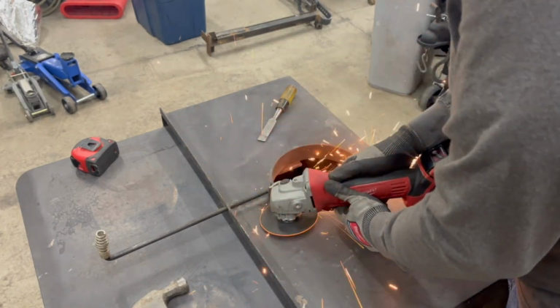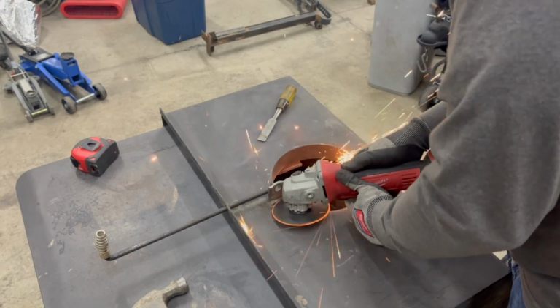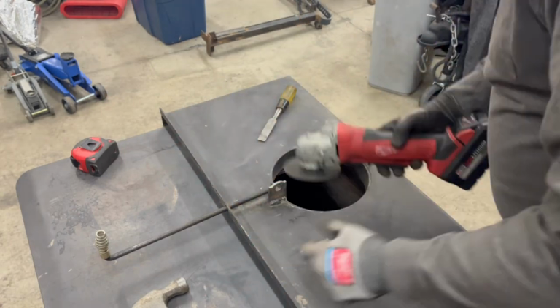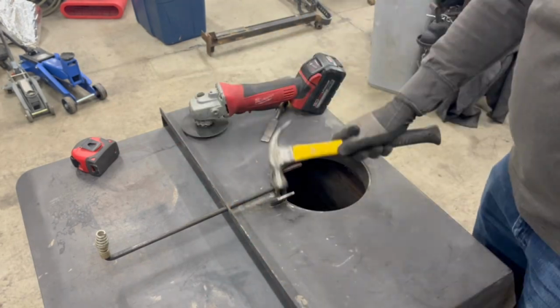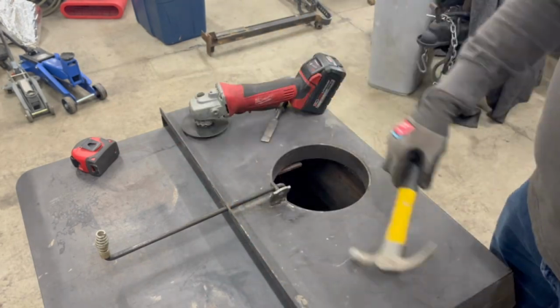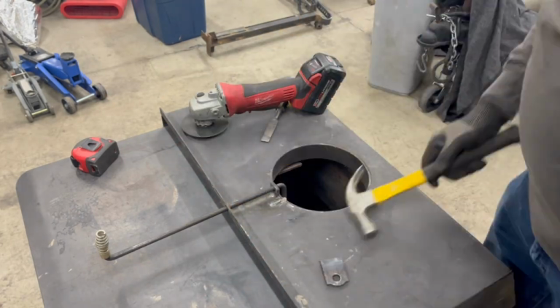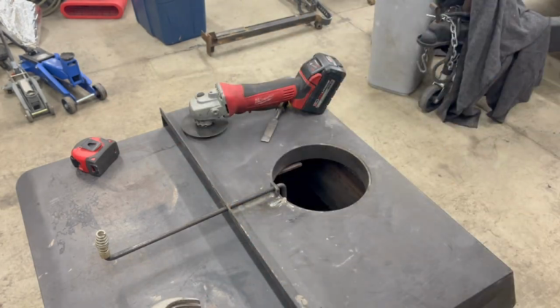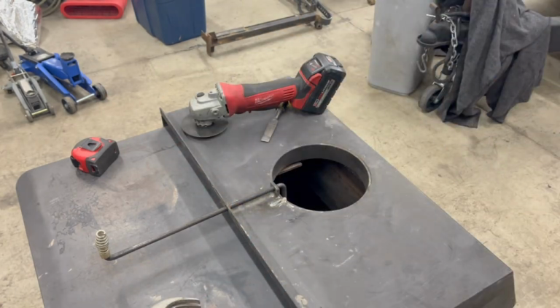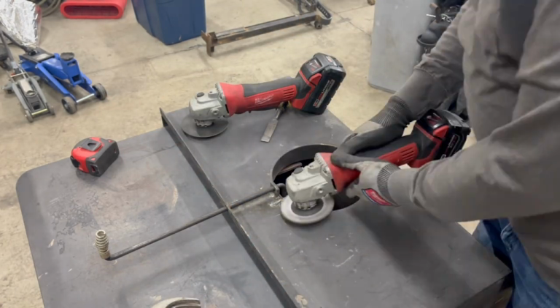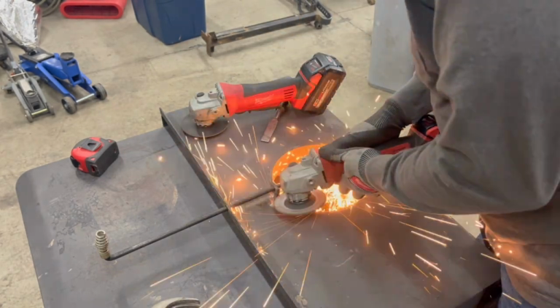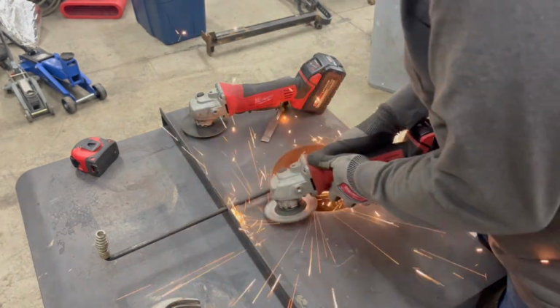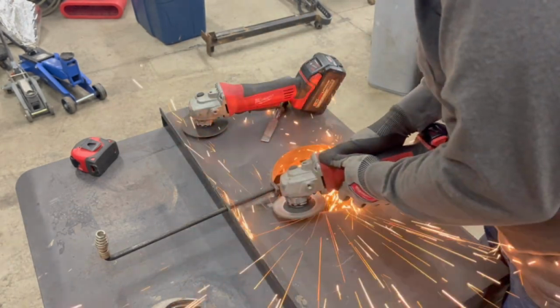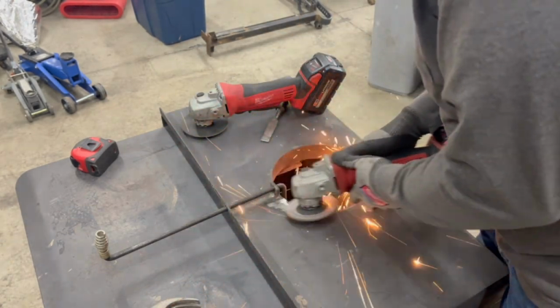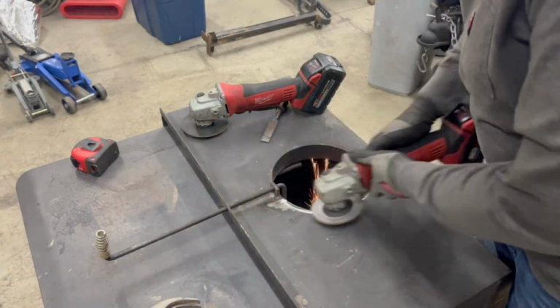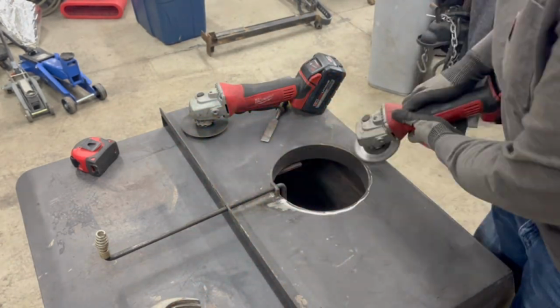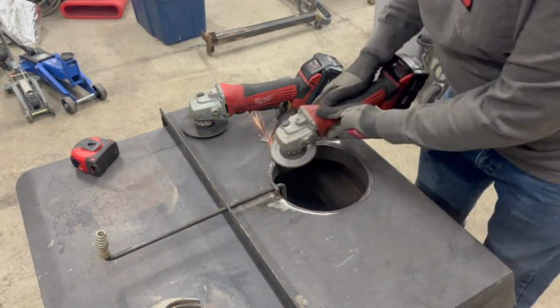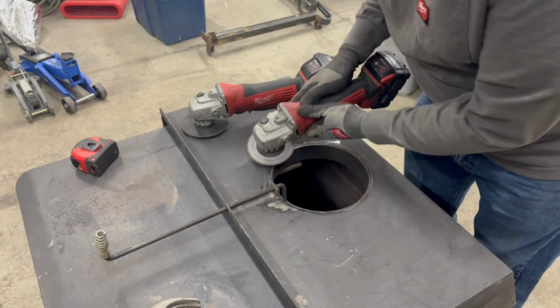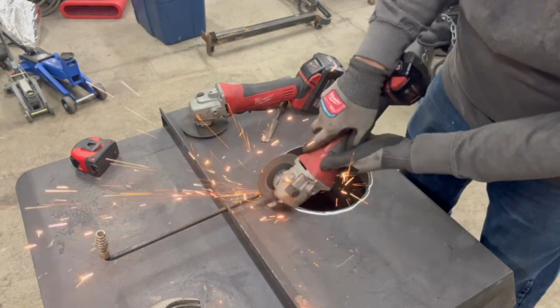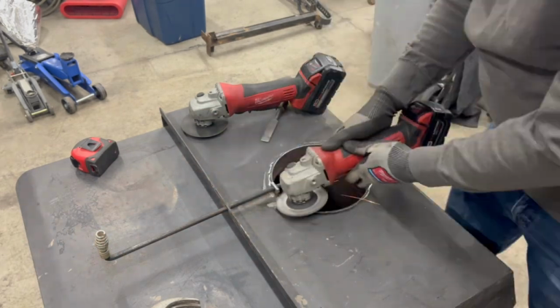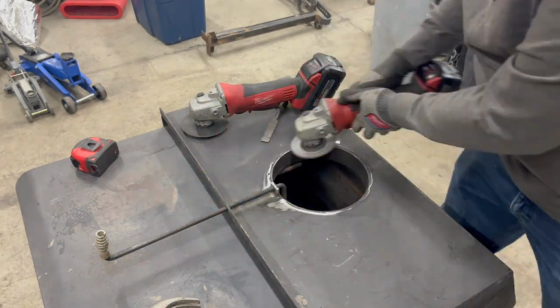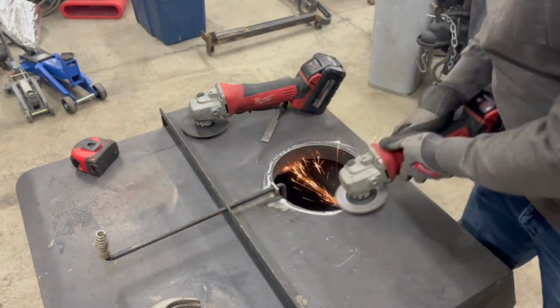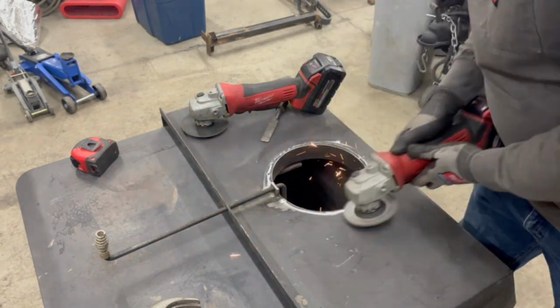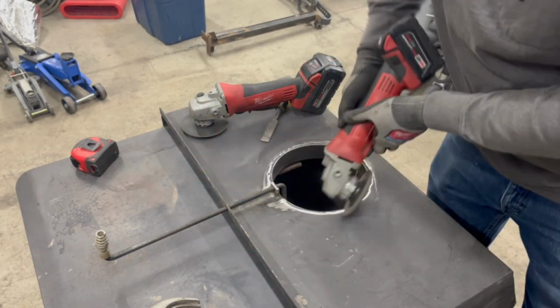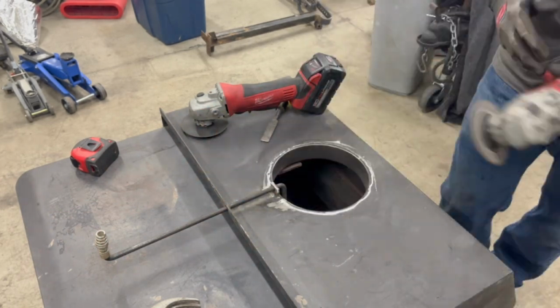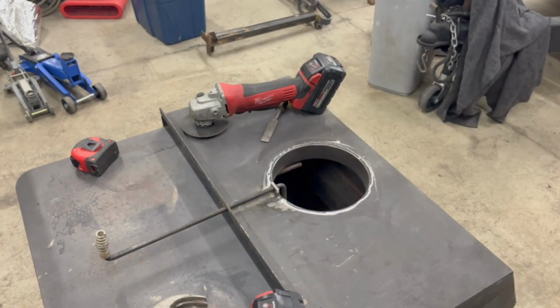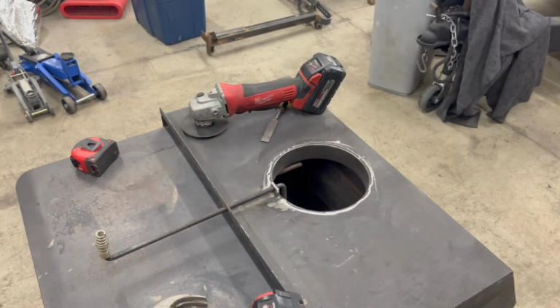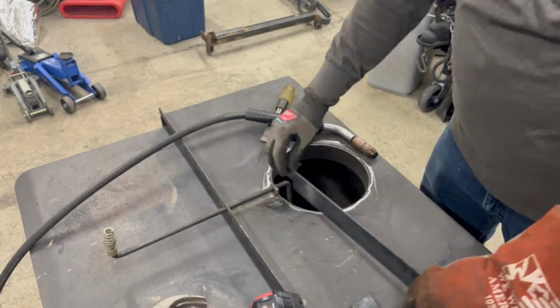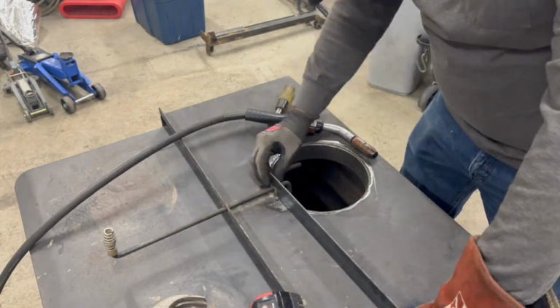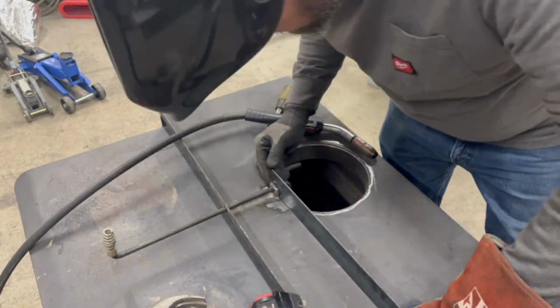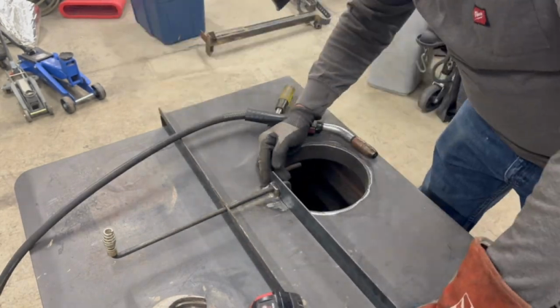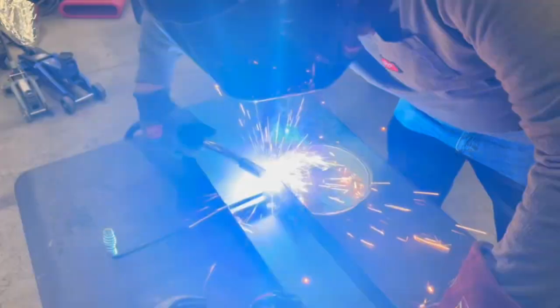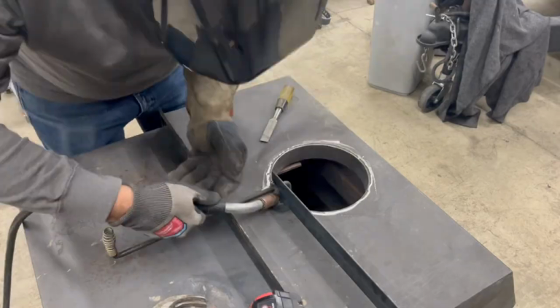Just getting it cleaned up here, sanding around the edges so we can get a nice penetration with our collar.